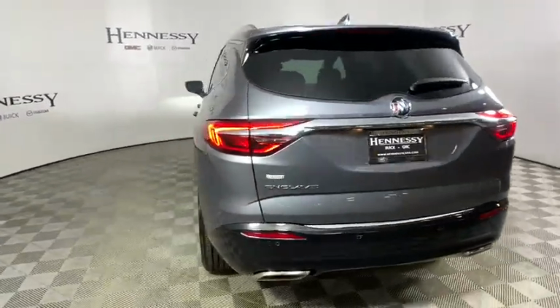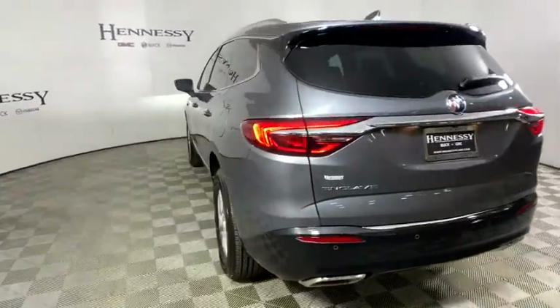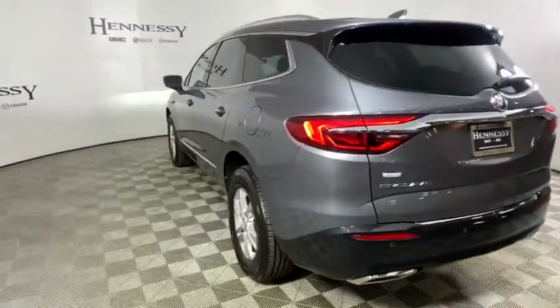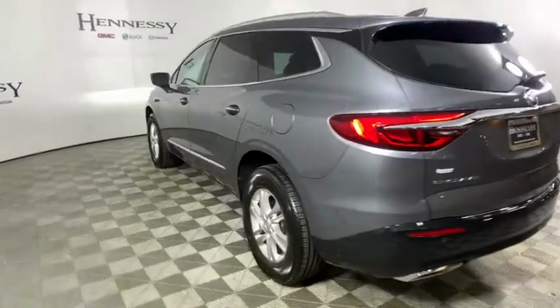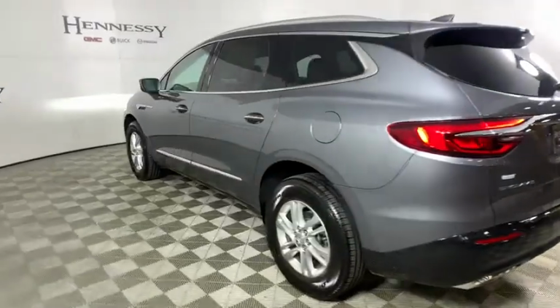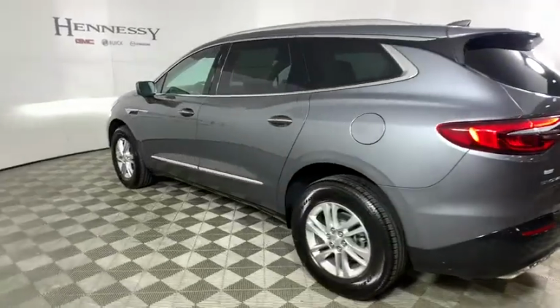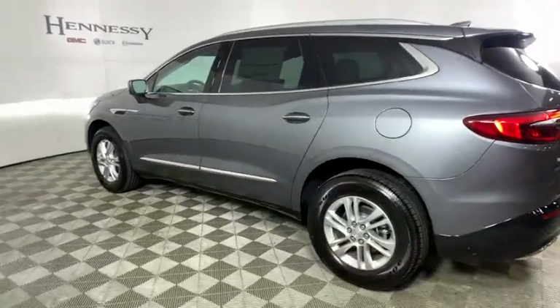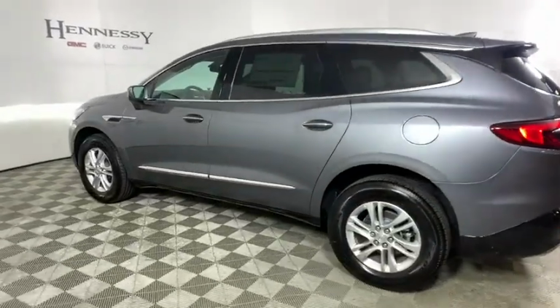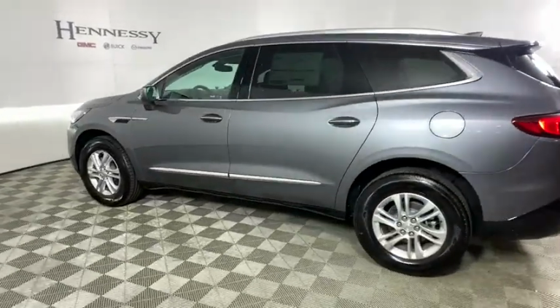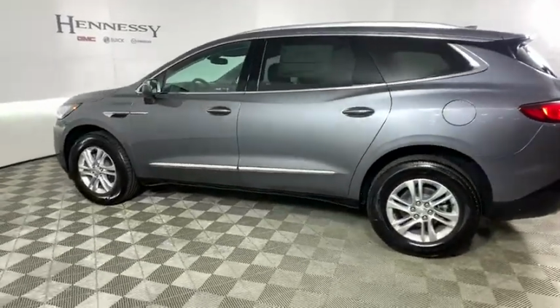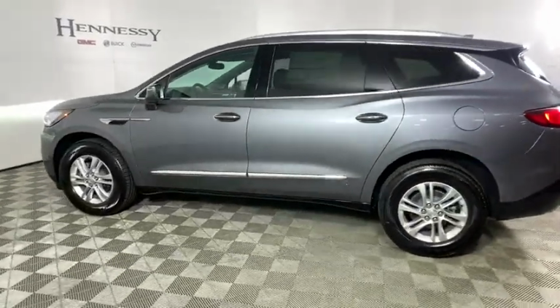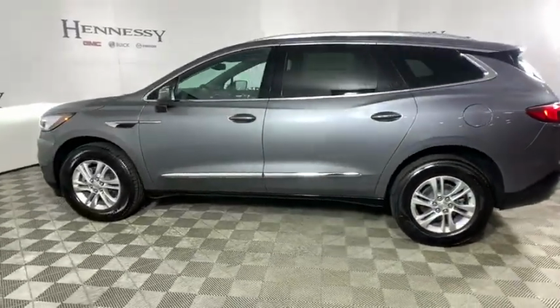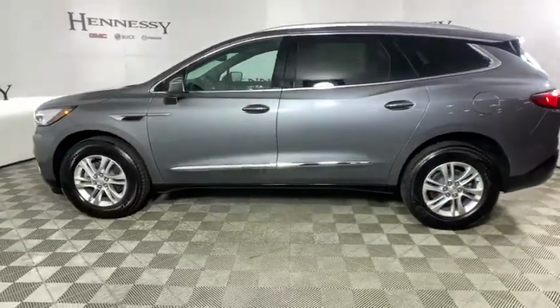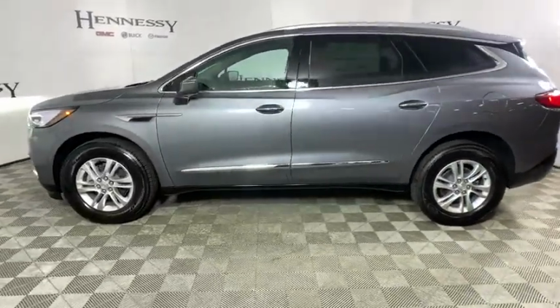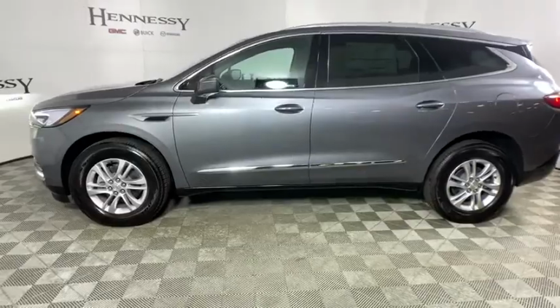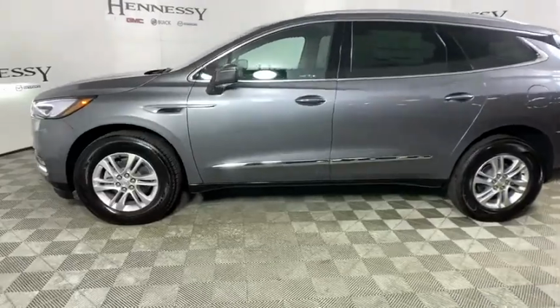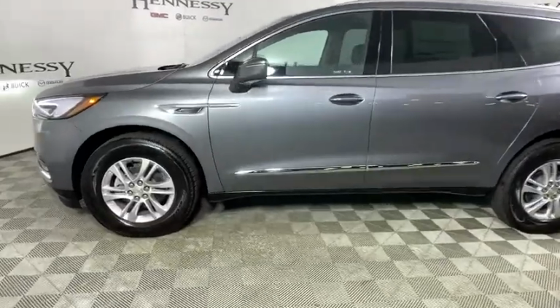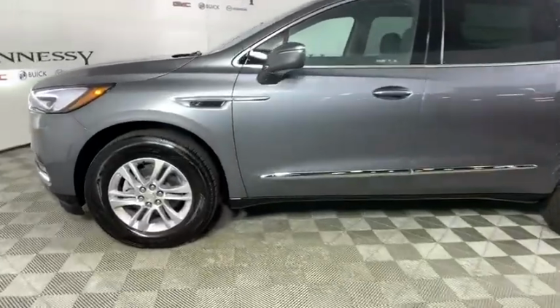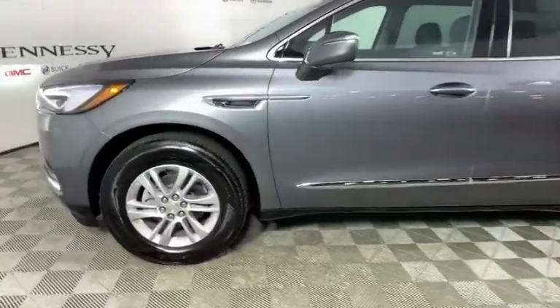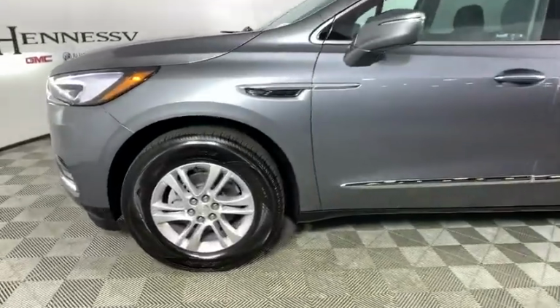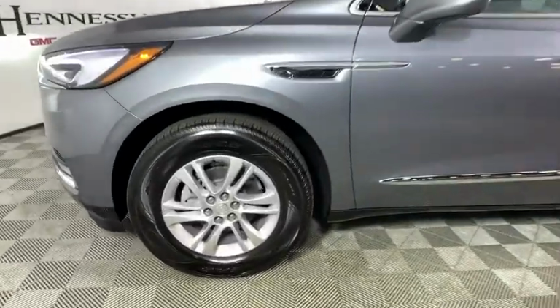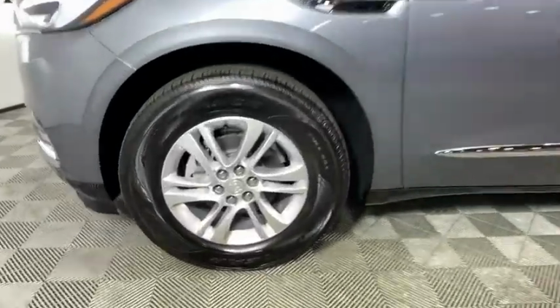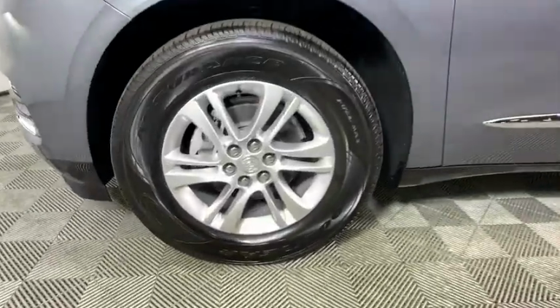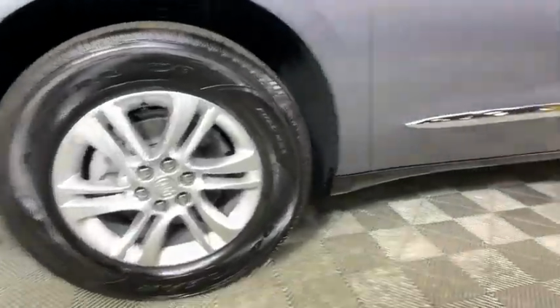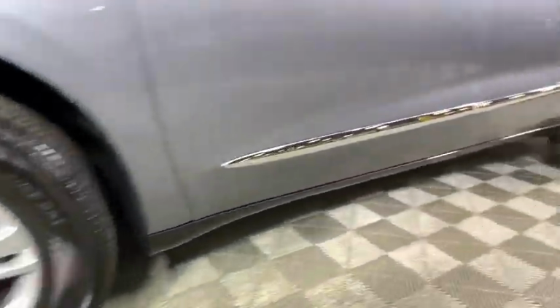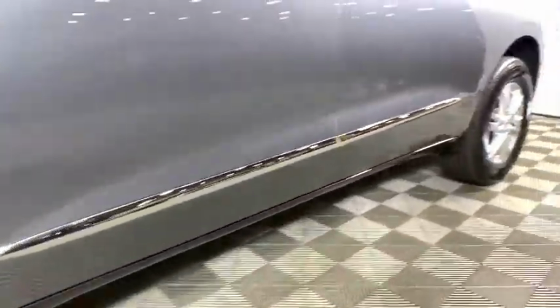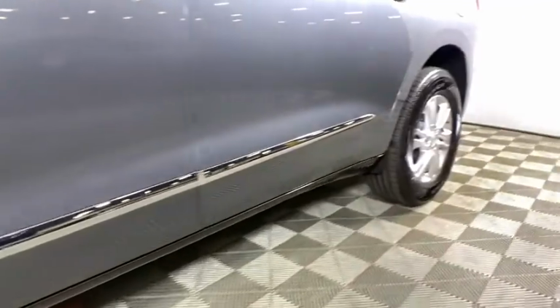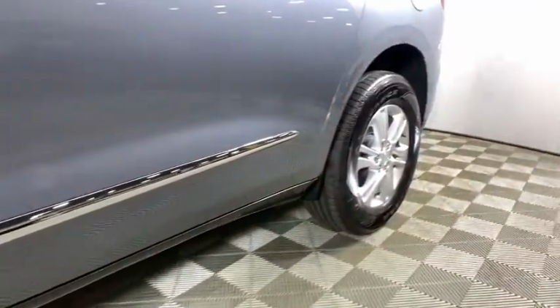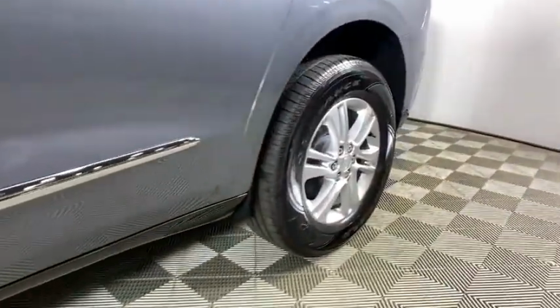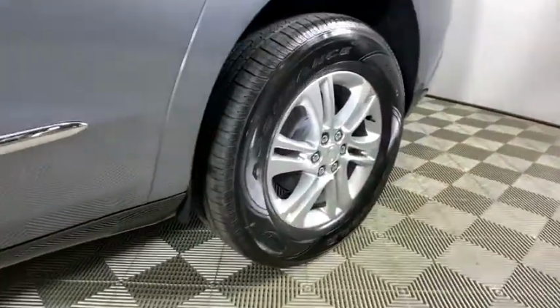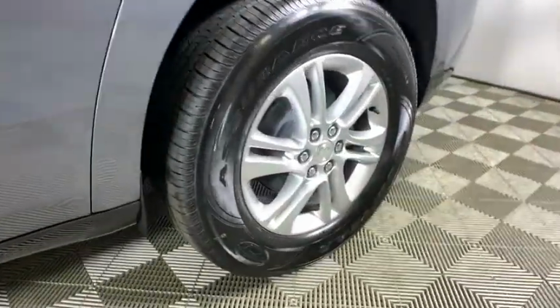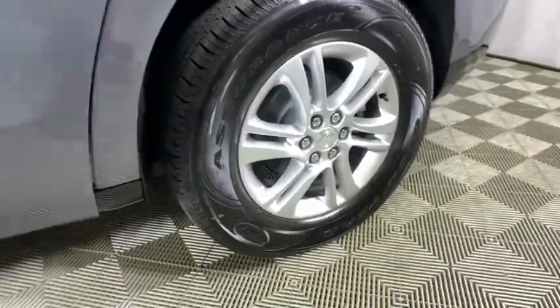Traction control, power passenger seat, power liftgate, leather-wrapped steering wheel, dual airbags, power steering, four-wheel disc brakes, center armrest, active suspension system, universal garage door opener, rear window defroster.